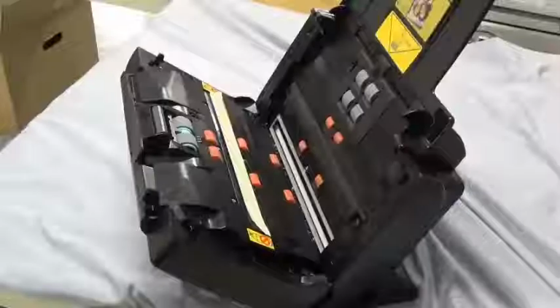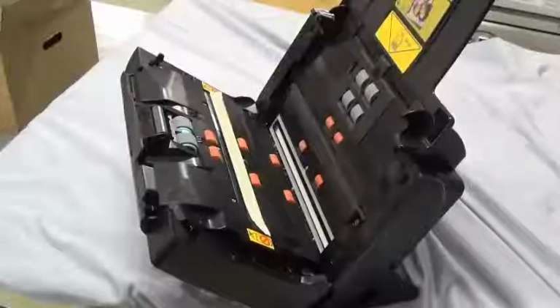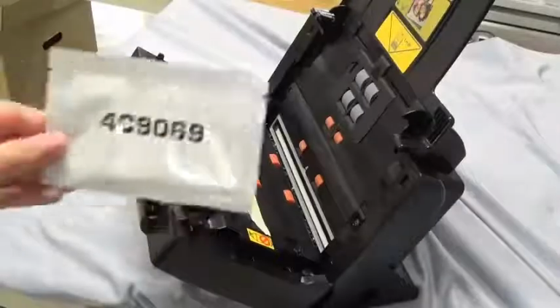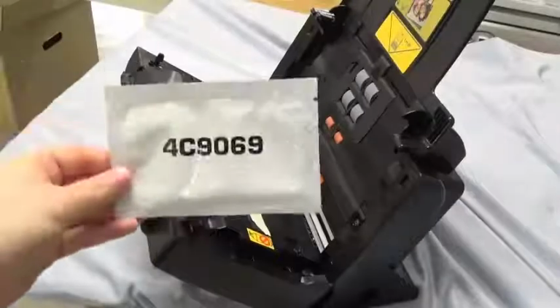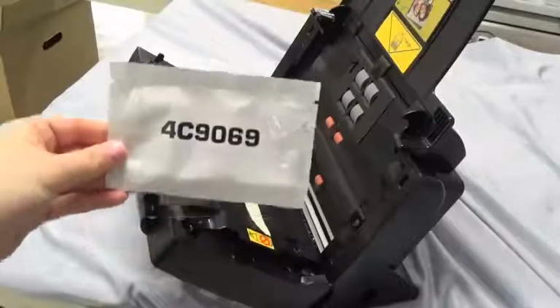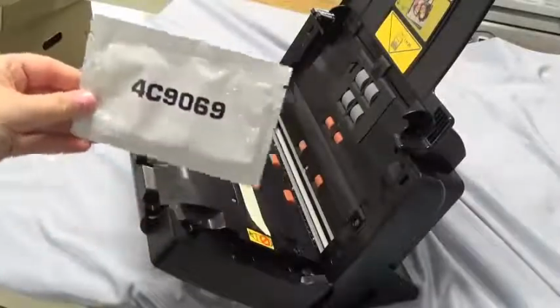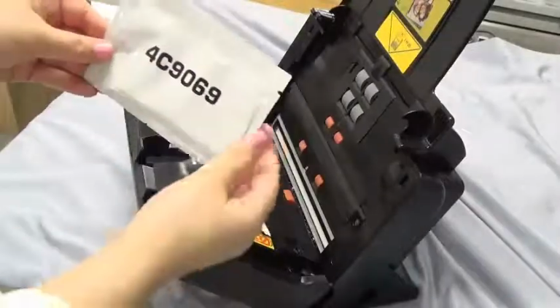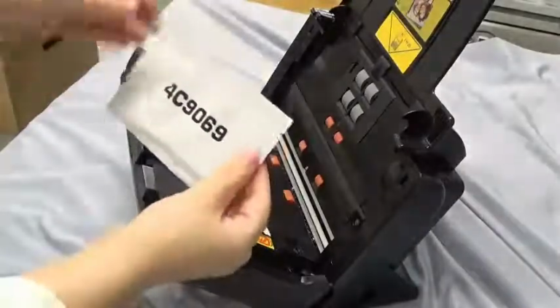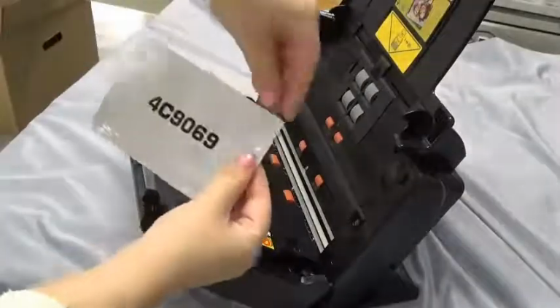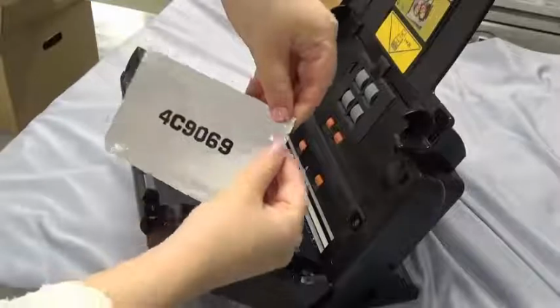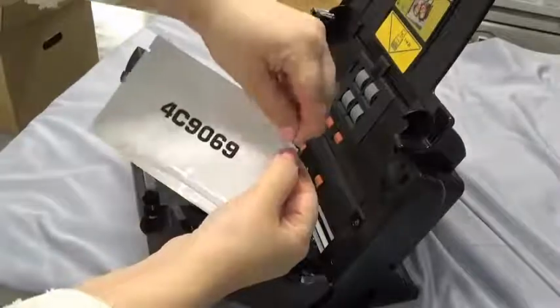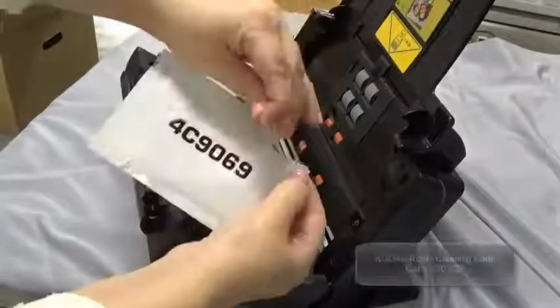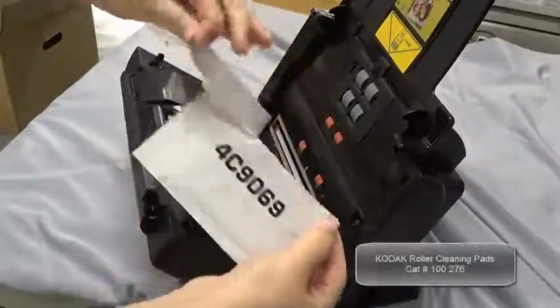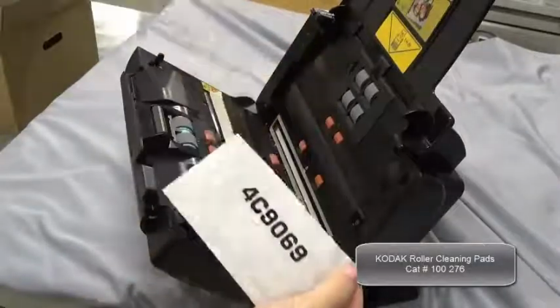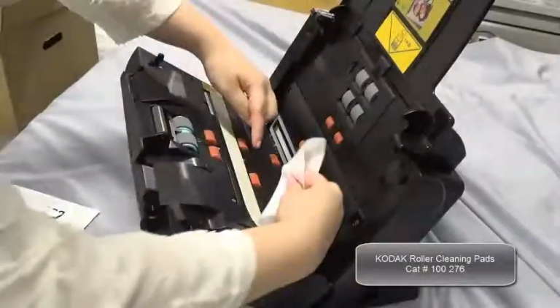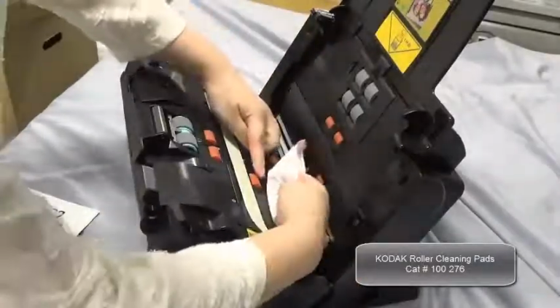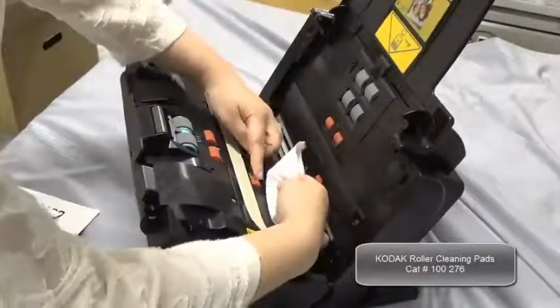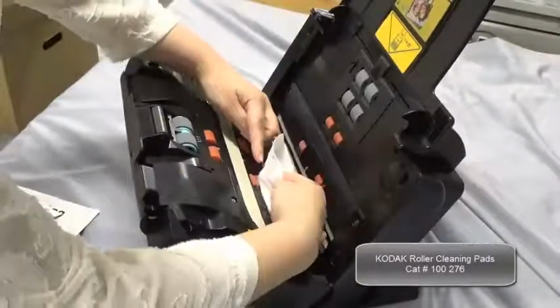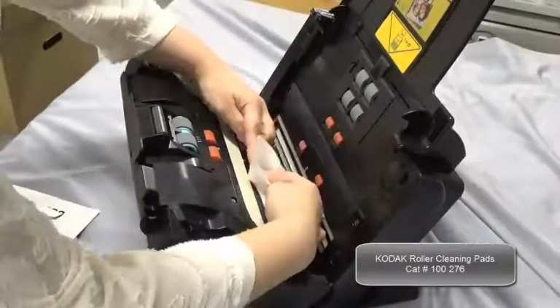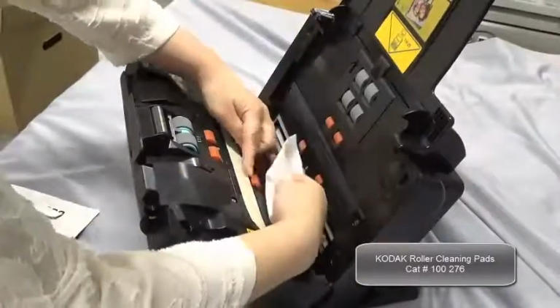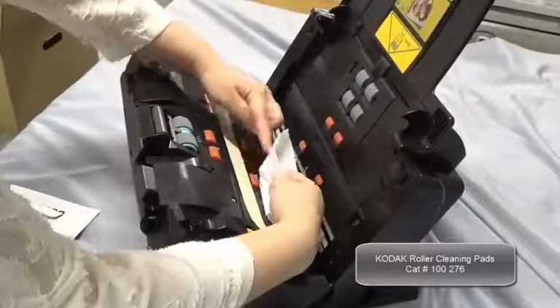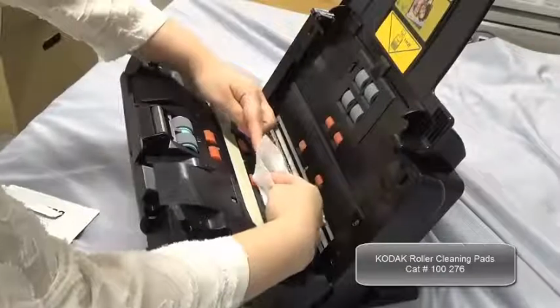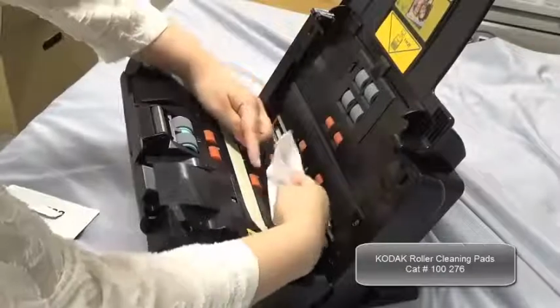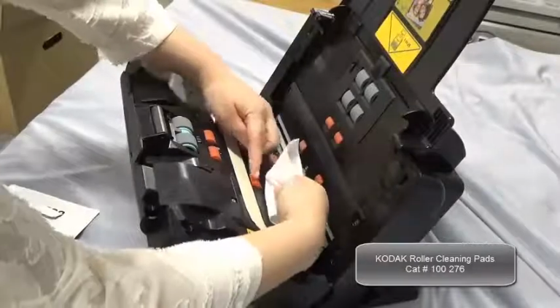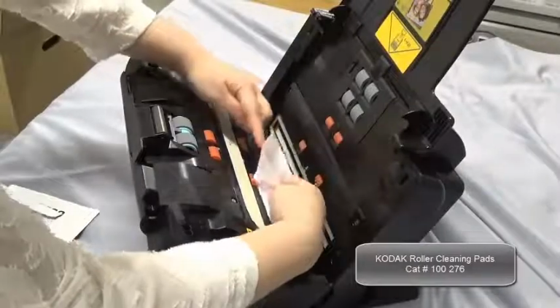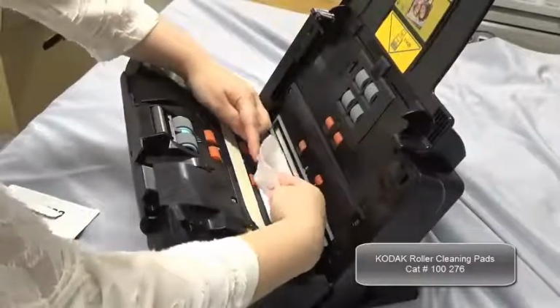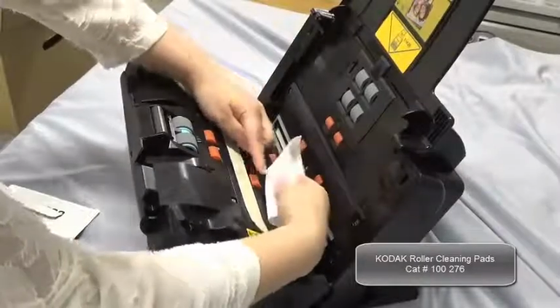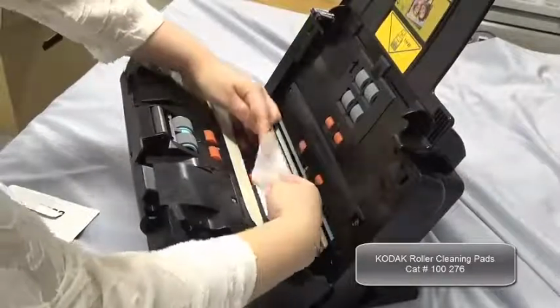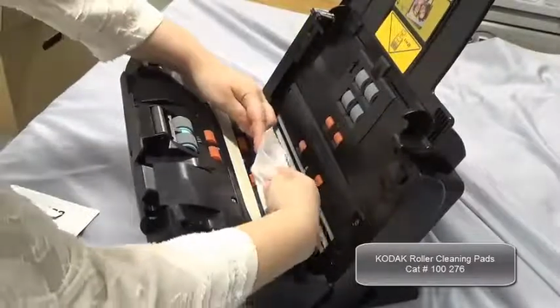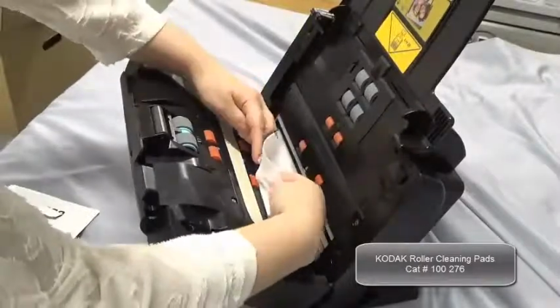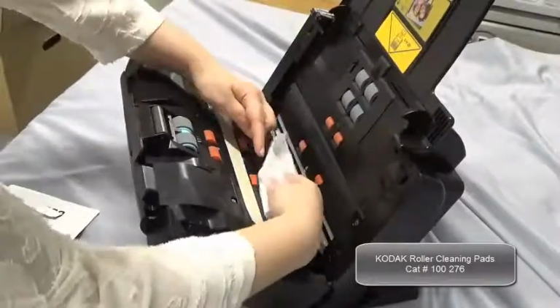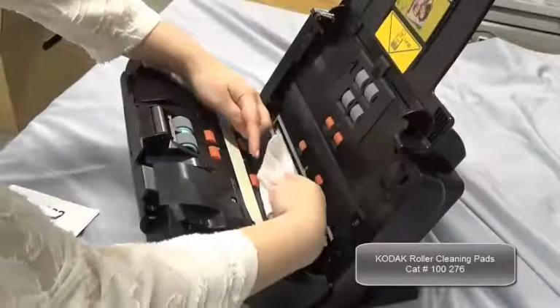First, use roller cleaning pads to clean the scanner's rollers. When you clean the scanner rollers, cover the open image guide with tape. Be careful not to use tape that will leave residue on the image guide when removing it. Painter's tape works well for this.